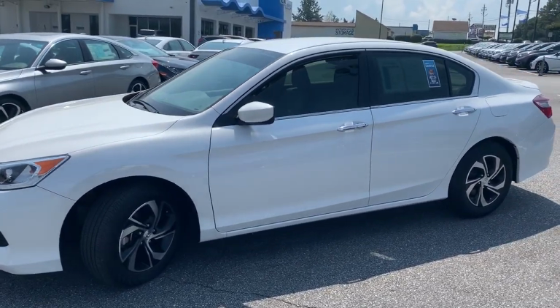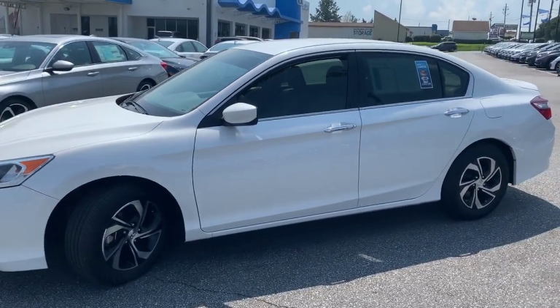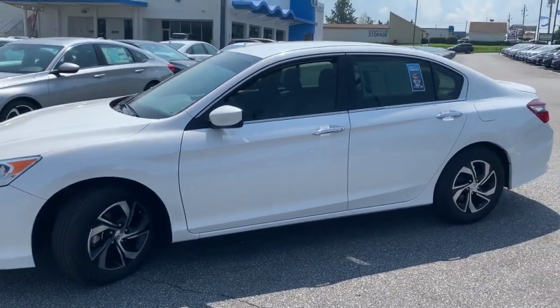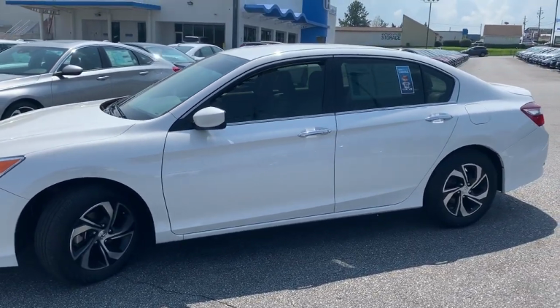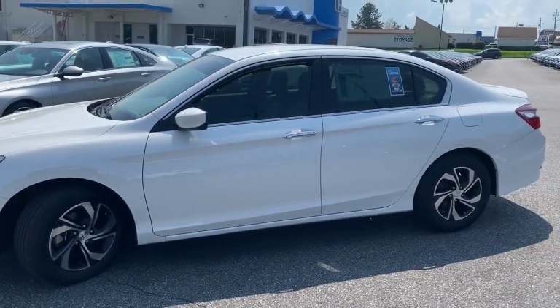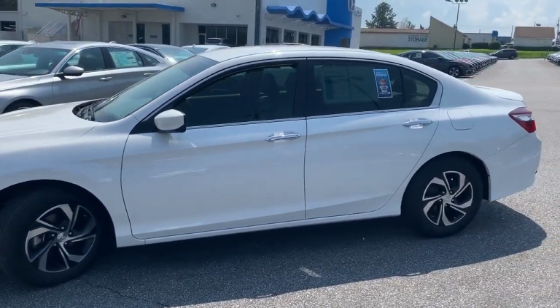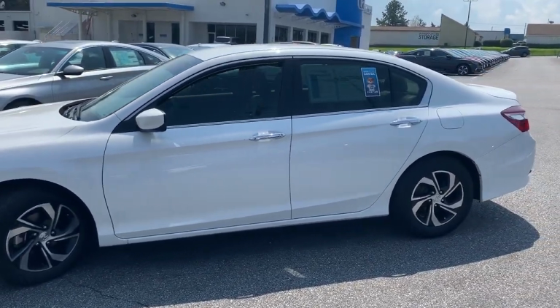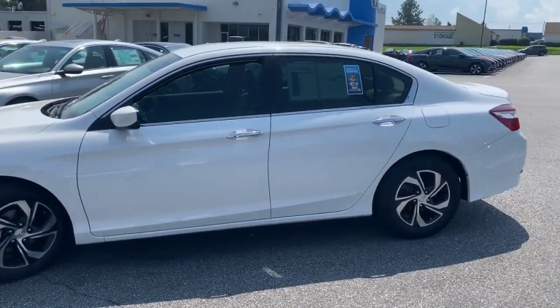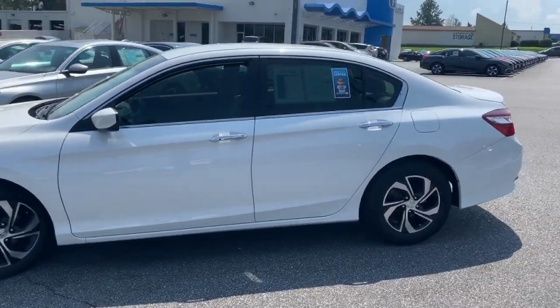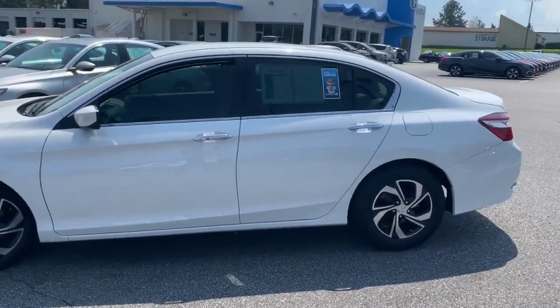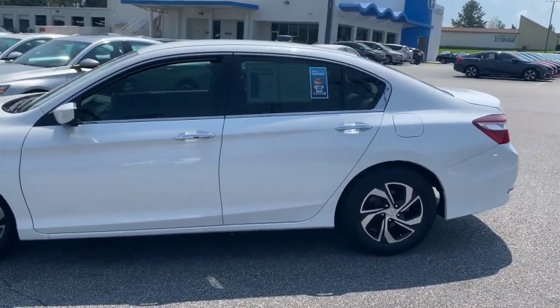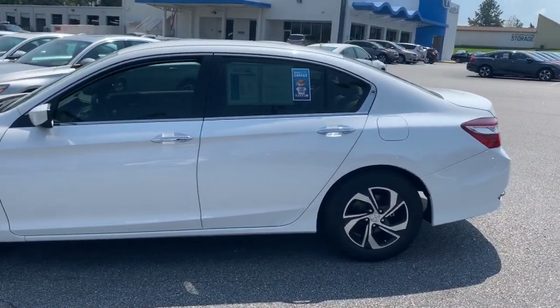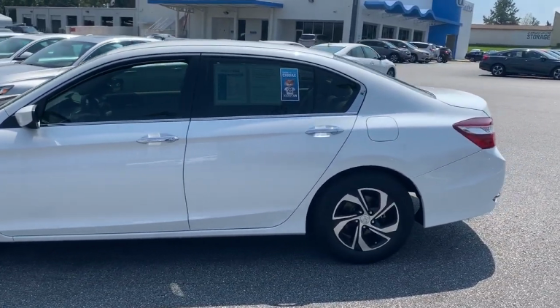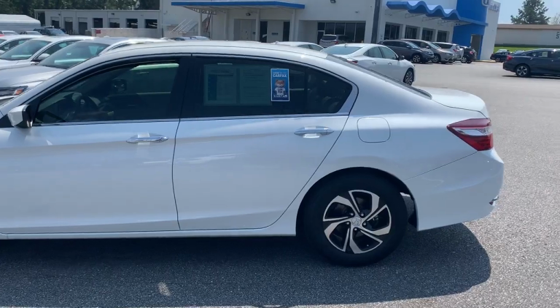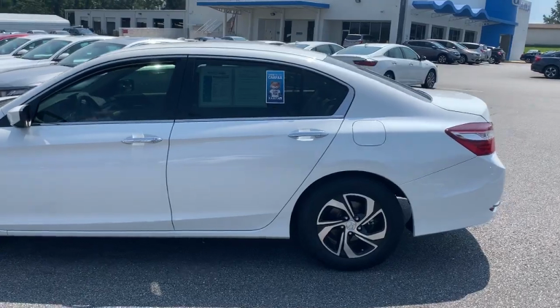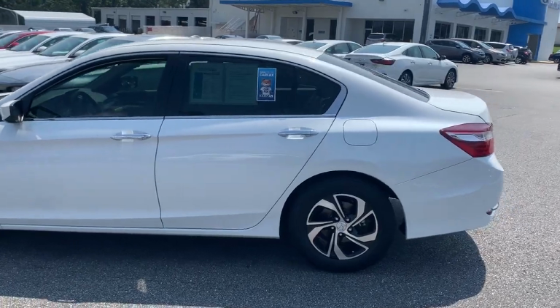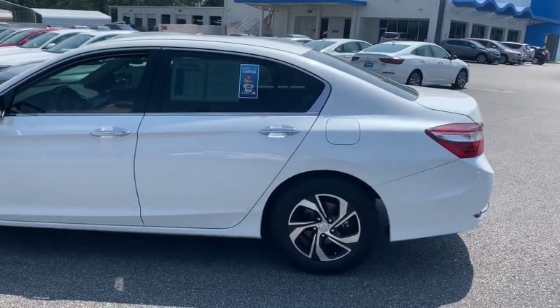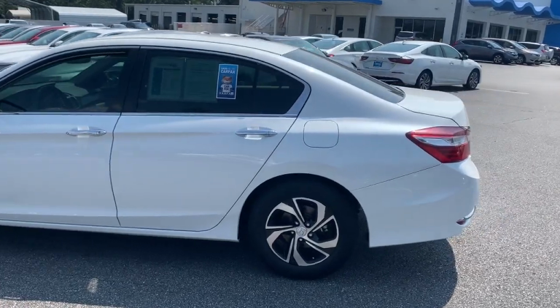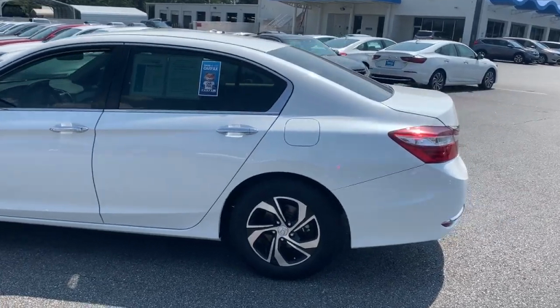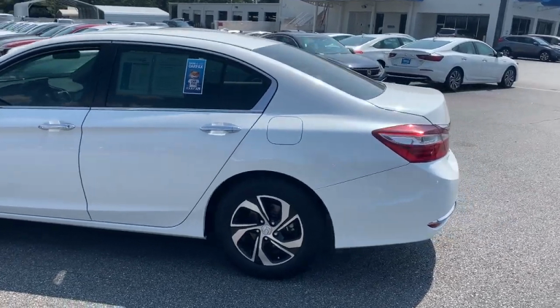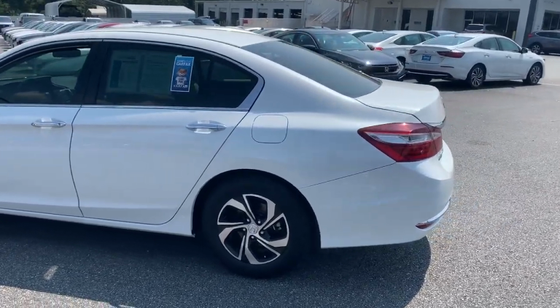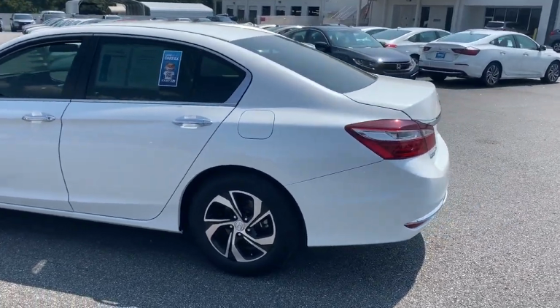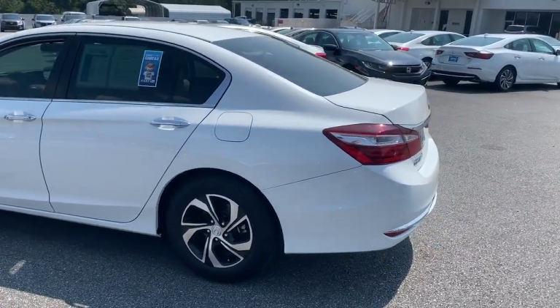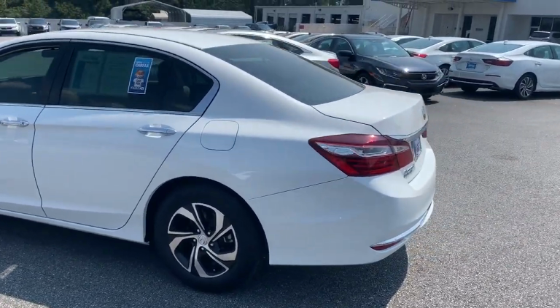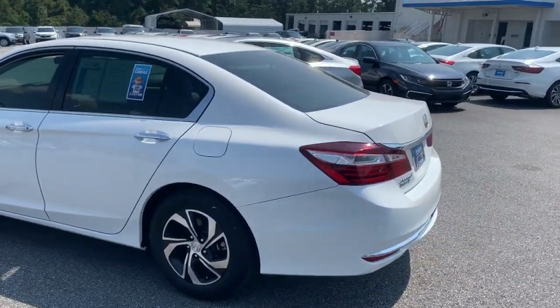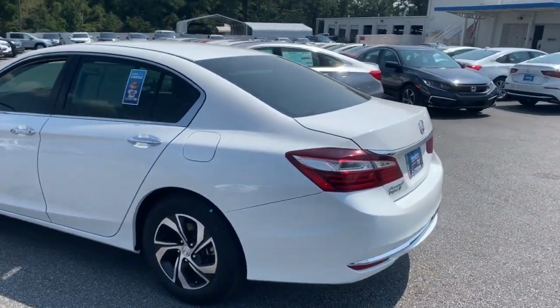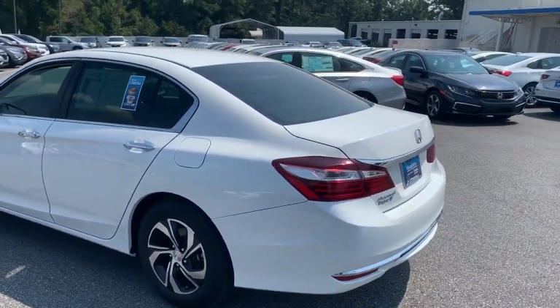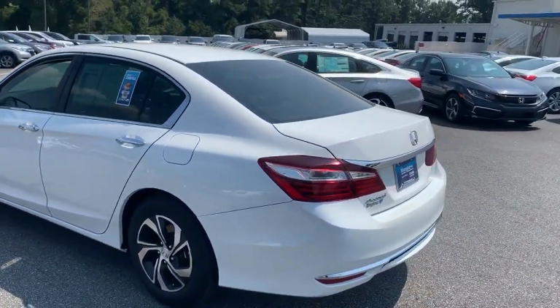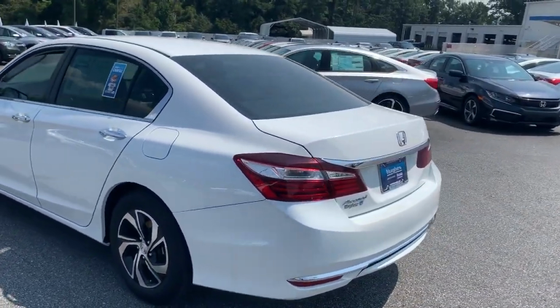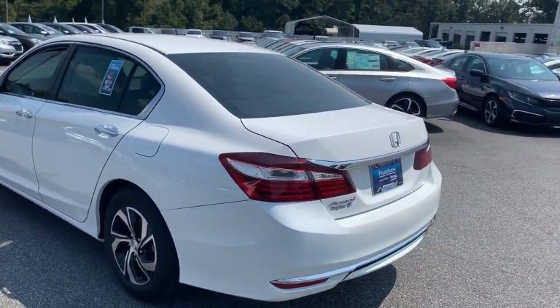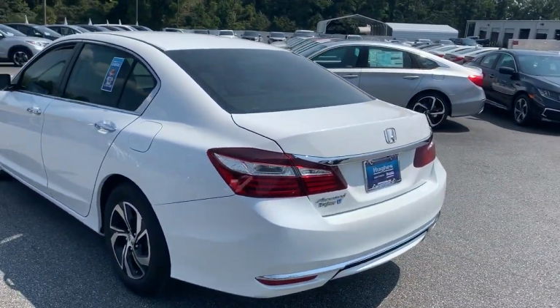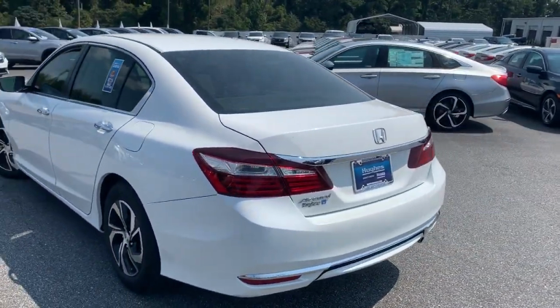This is a one-owner clean Carfax vehicle. All of the service is up to date. This vehicle also does have four brand new Continental tires on it.